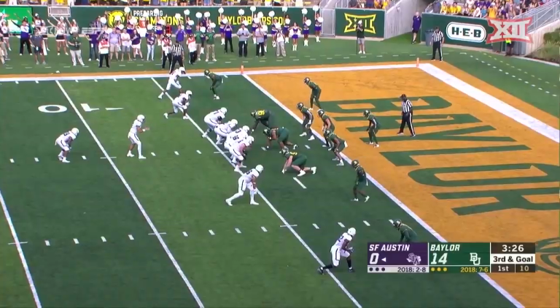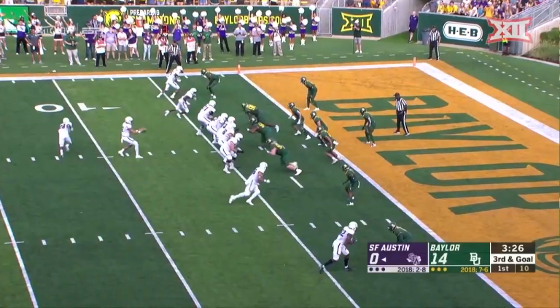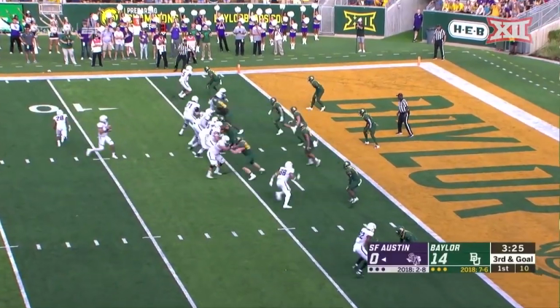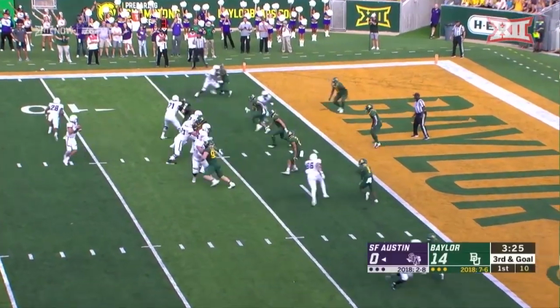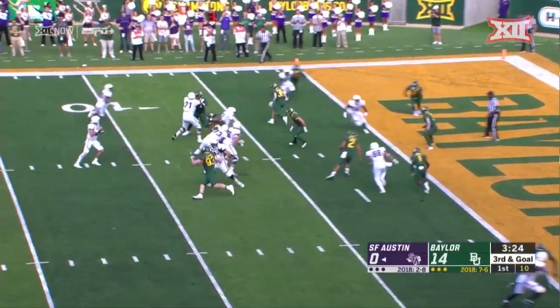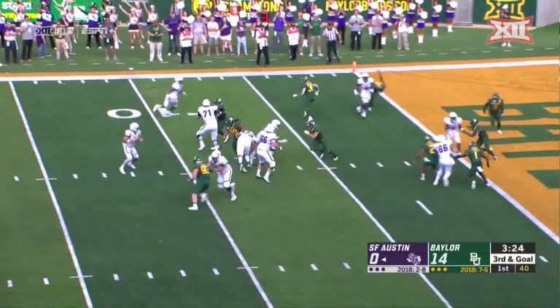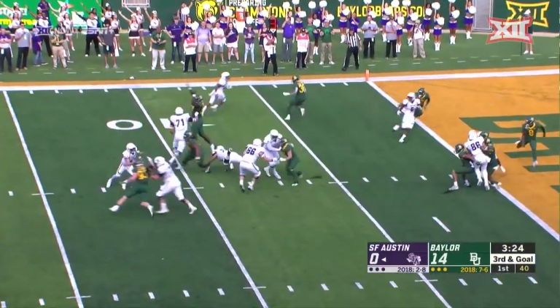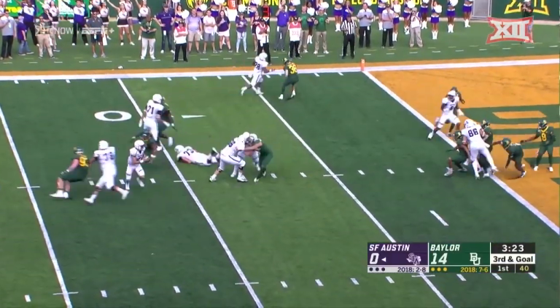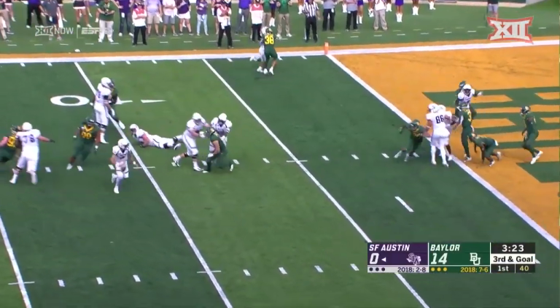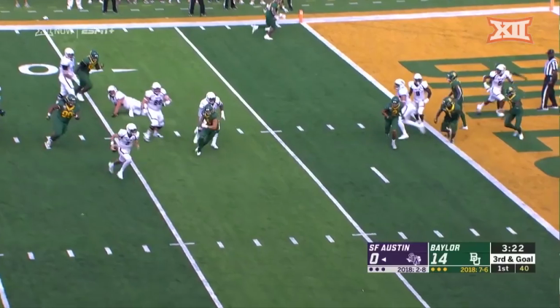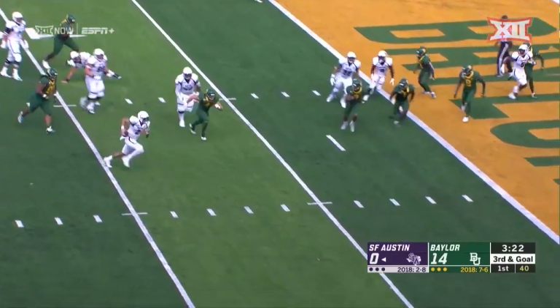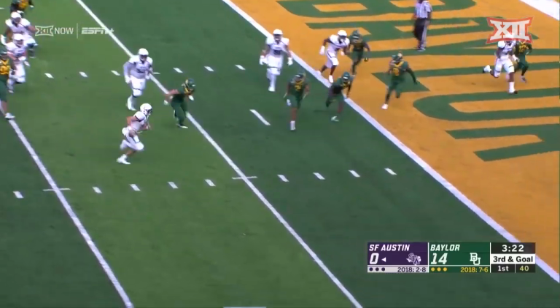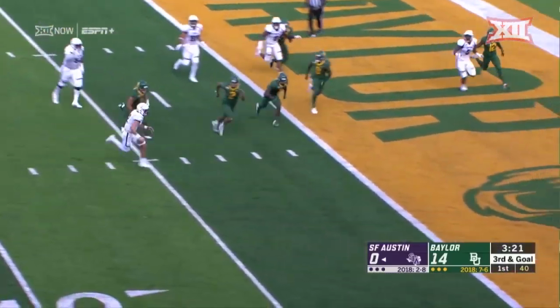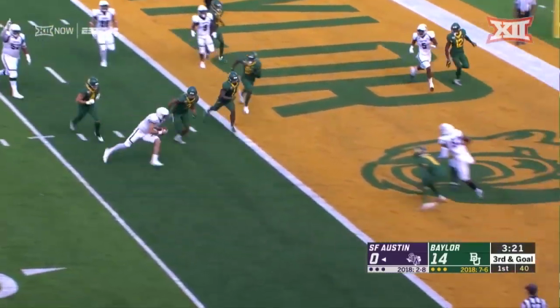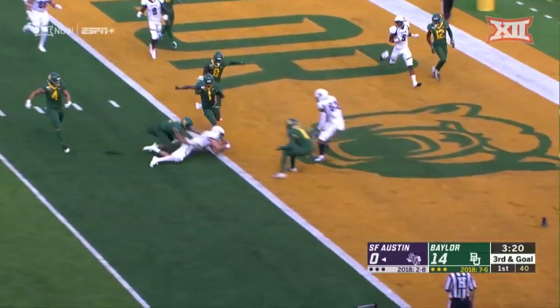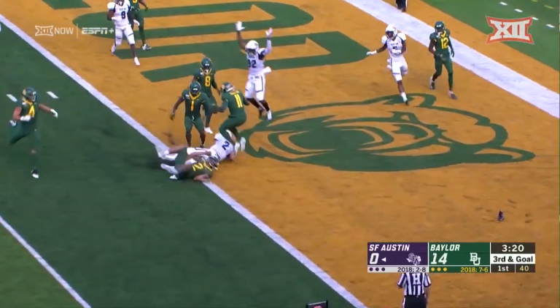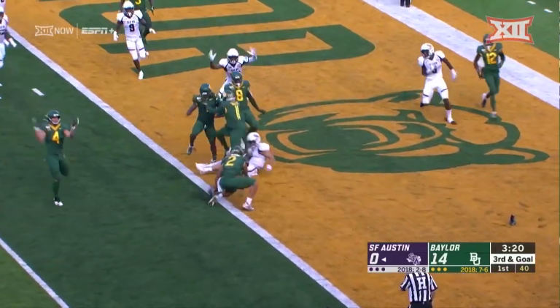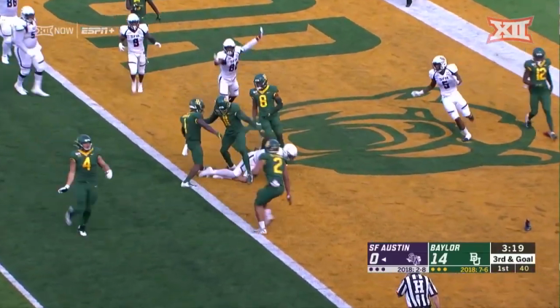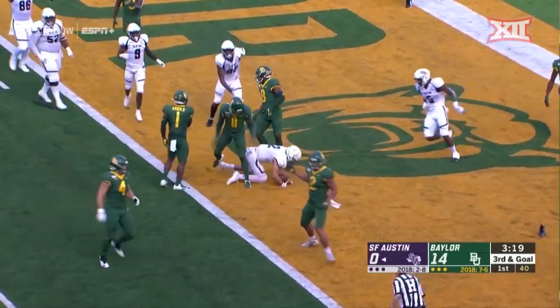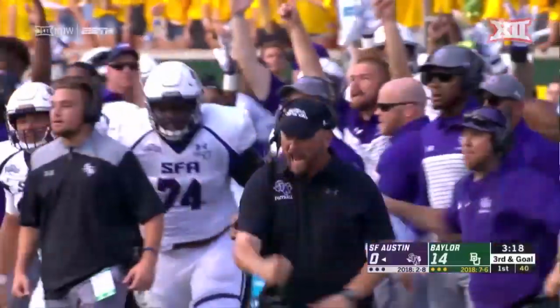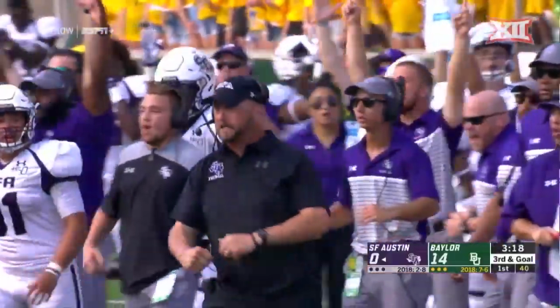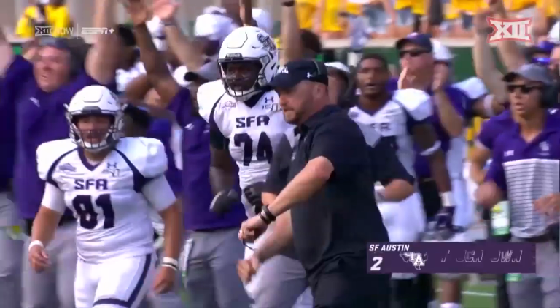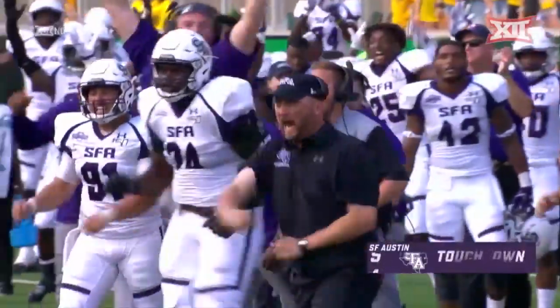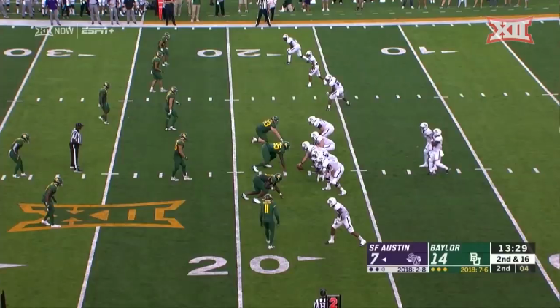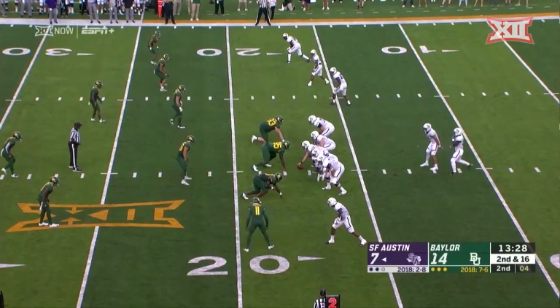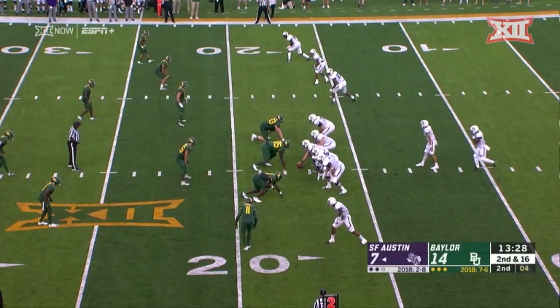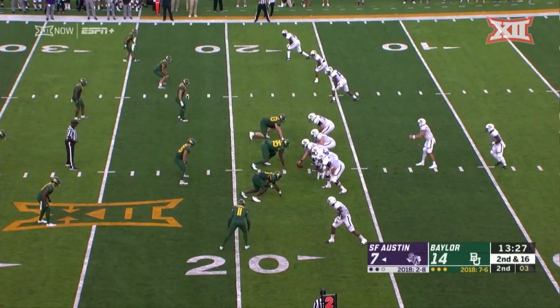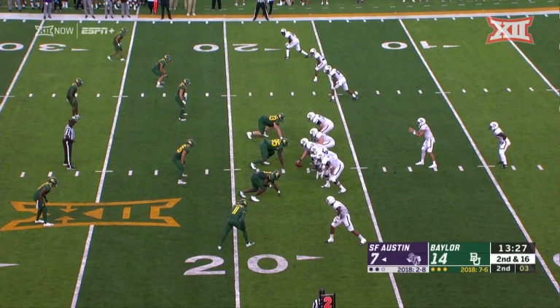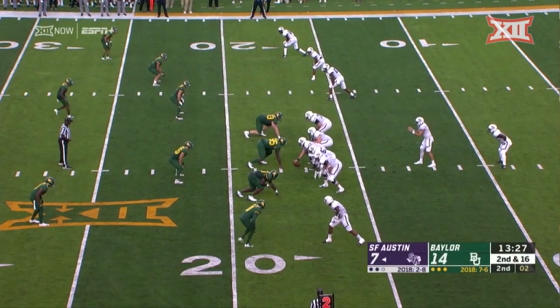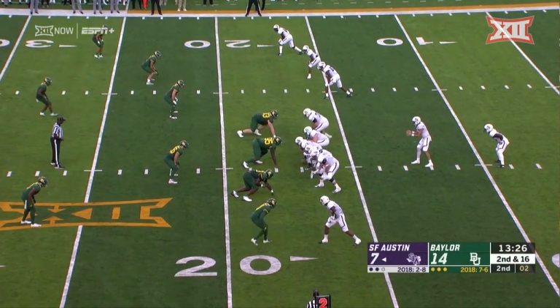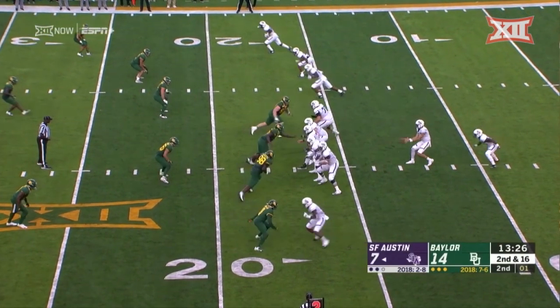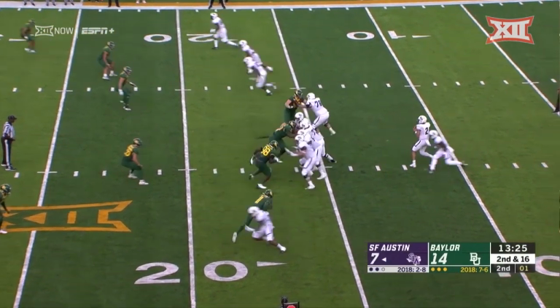It'll be third and goal from the three. Looking into the corner of the end zone, running forward himself — he'll get there. Touchdown Stephen F. Austin, adjusting with one of his trips to the wide side of the field.